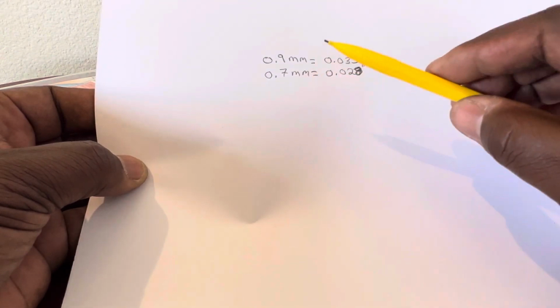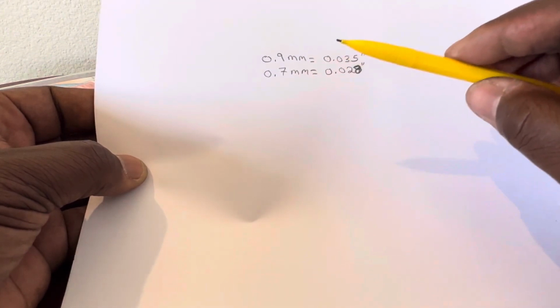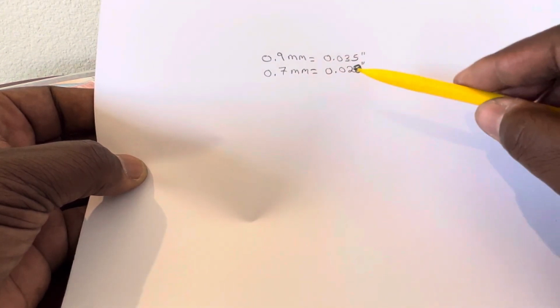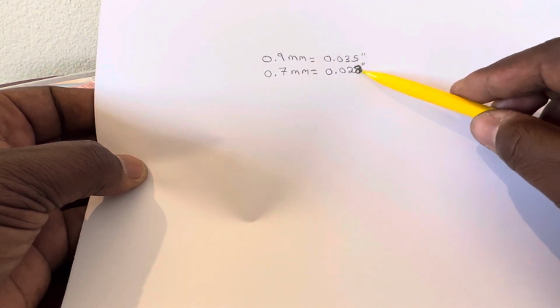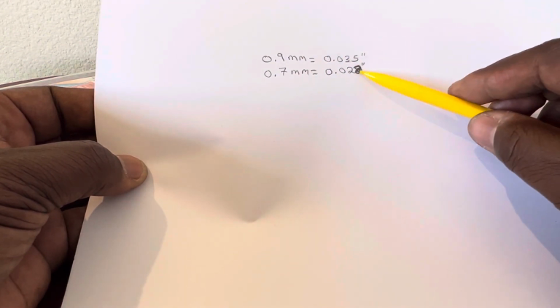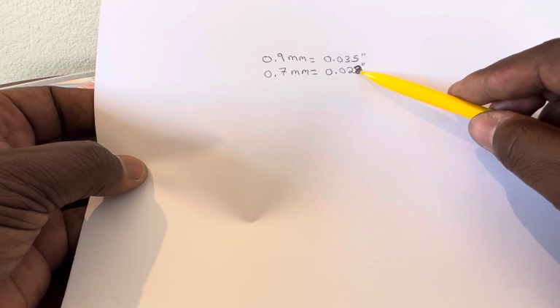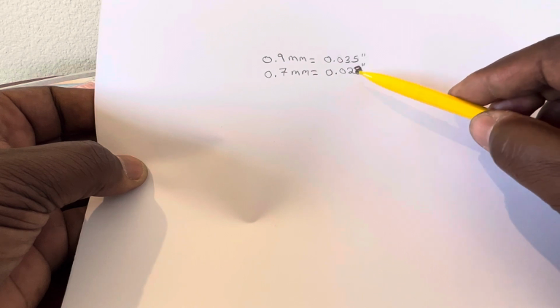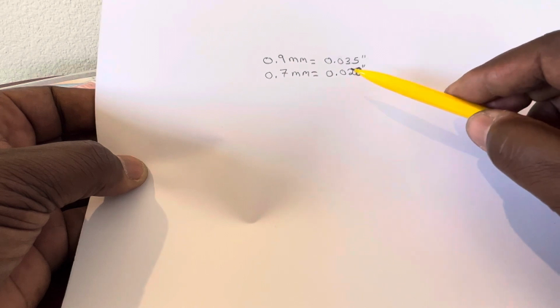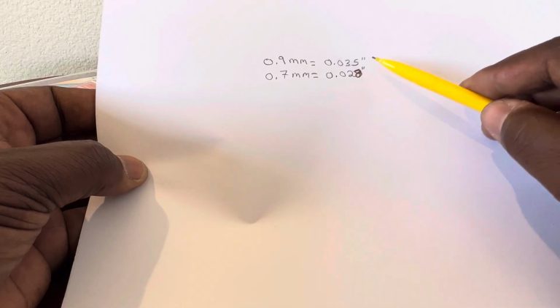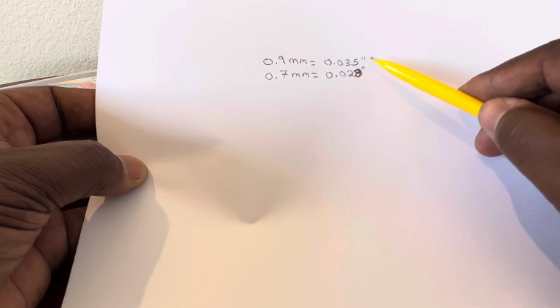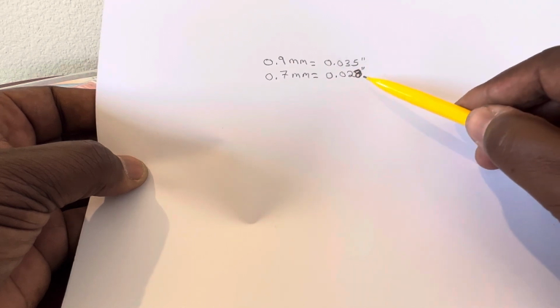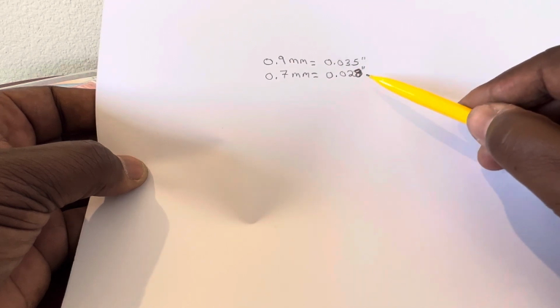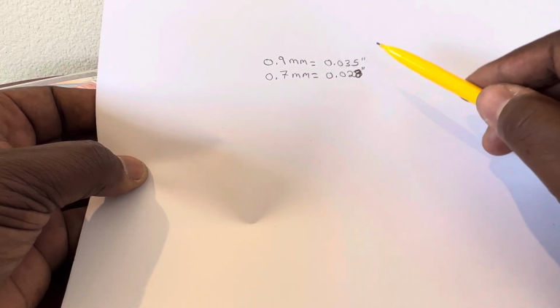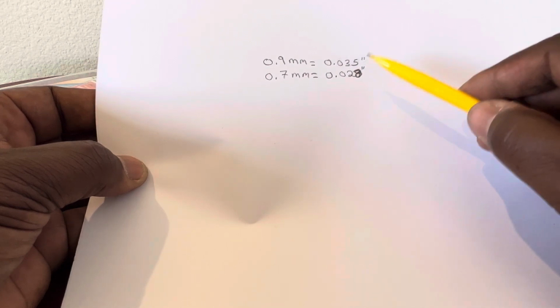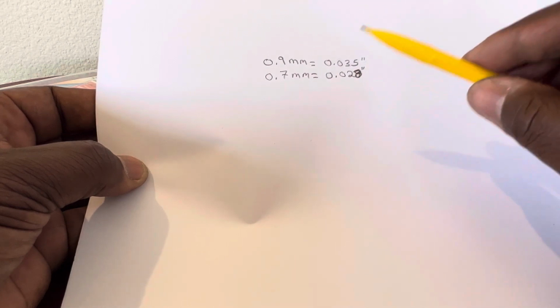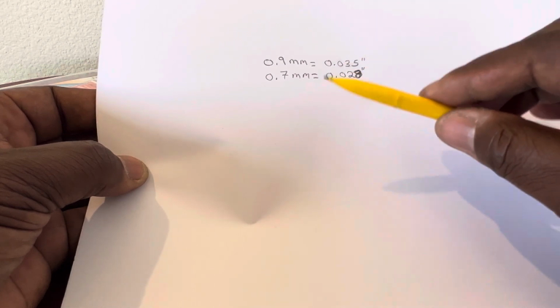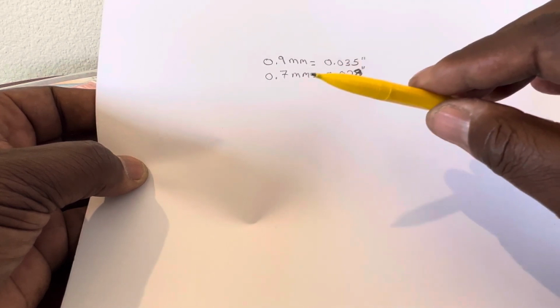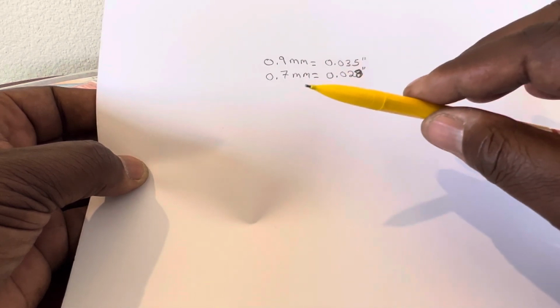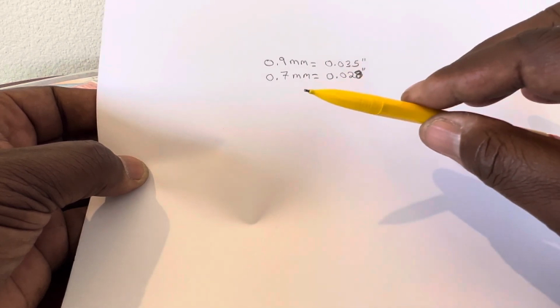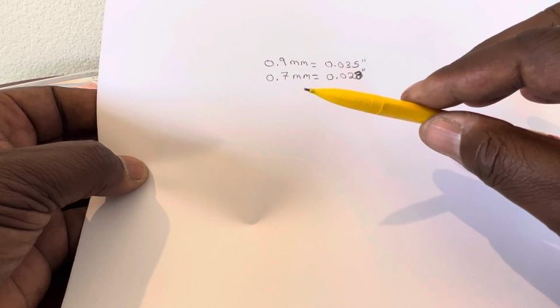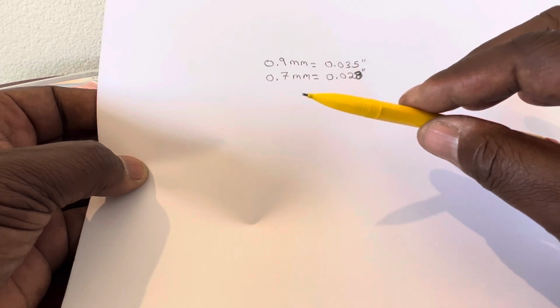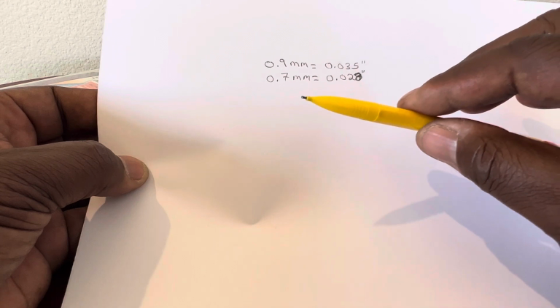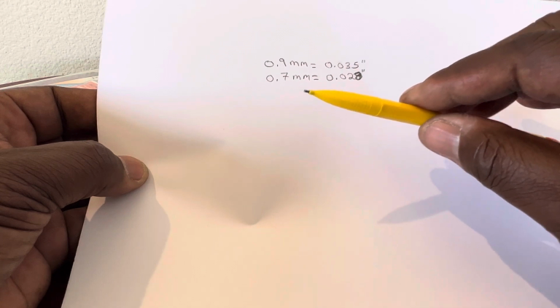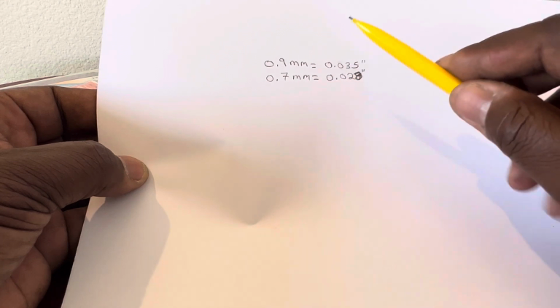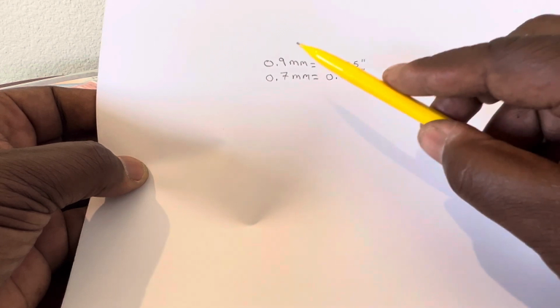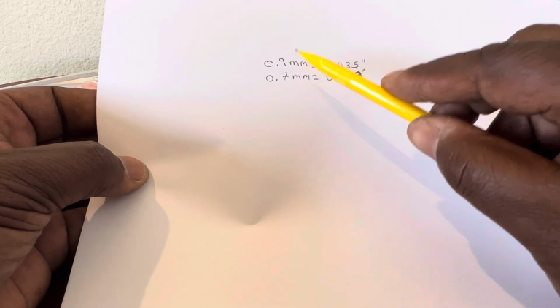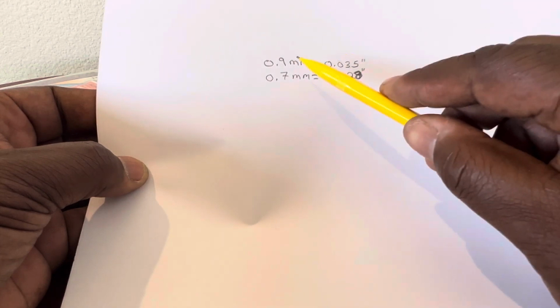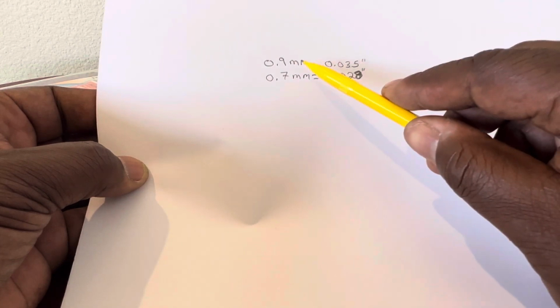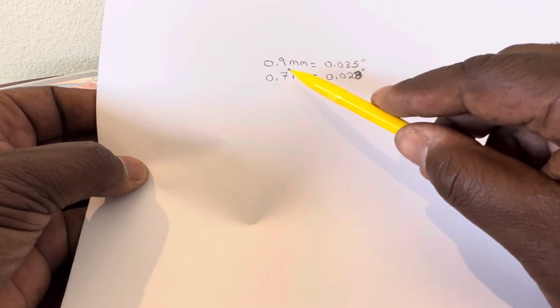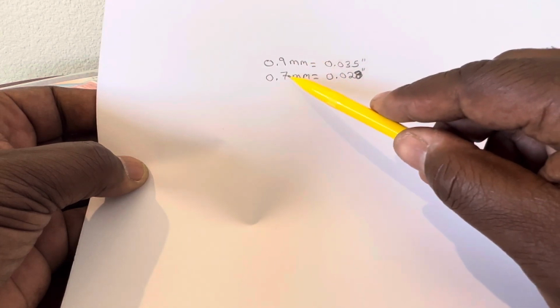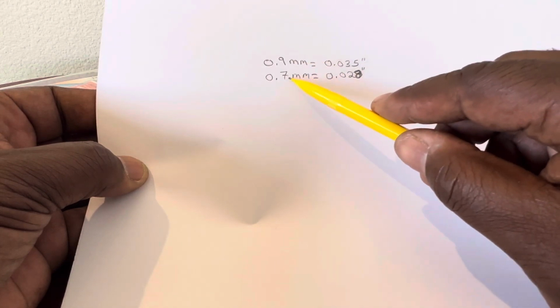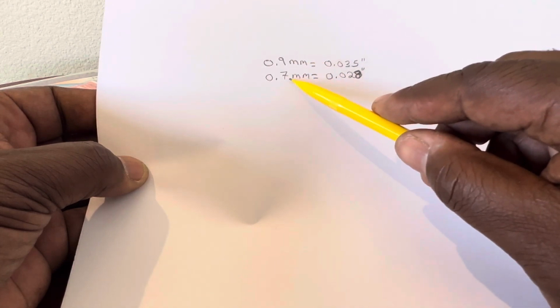And you have the 0.7 millimeters, and that's 28 thousandths of an inch. So you're looking at seven thousandths of an inch difference, and you may not think it's a difference, but it is a difference. This 0.7...